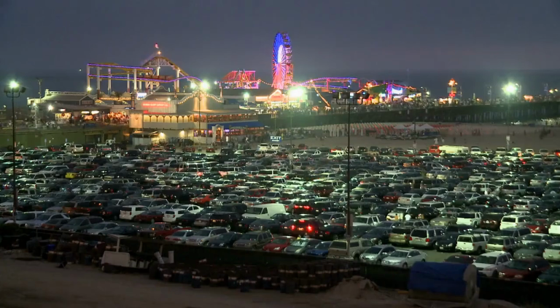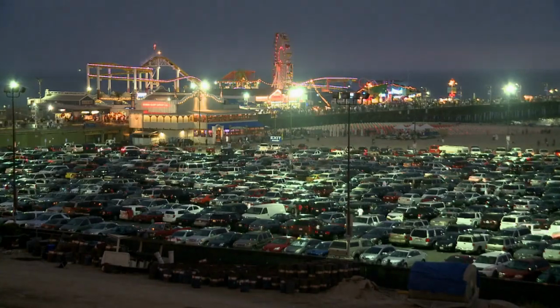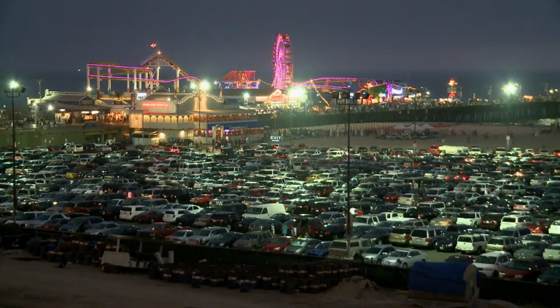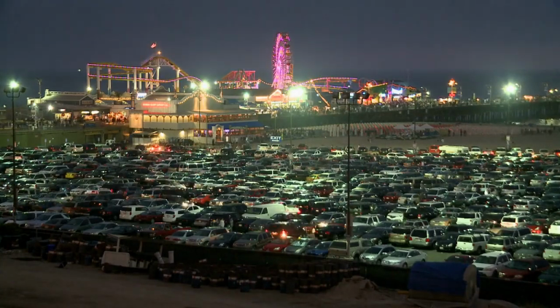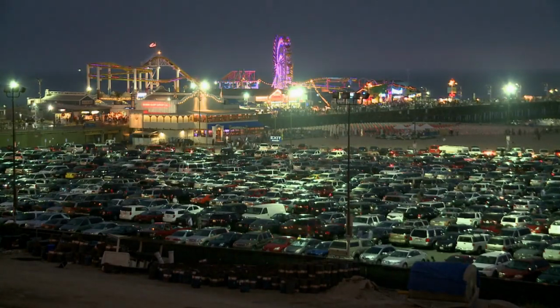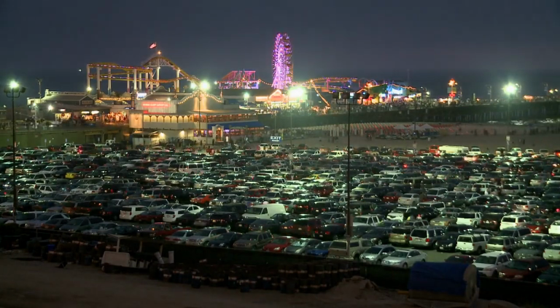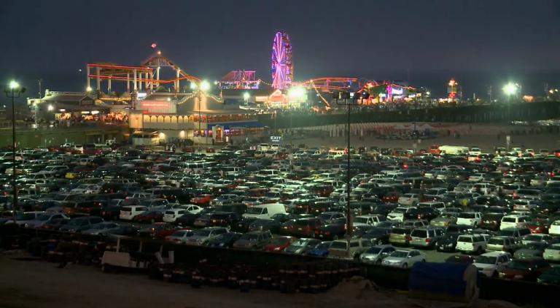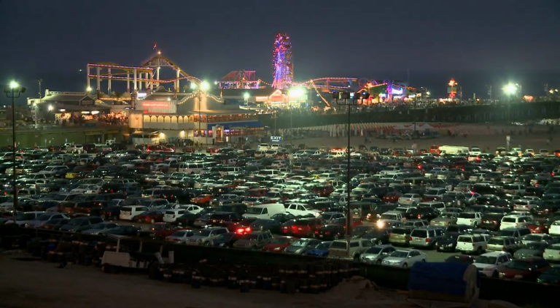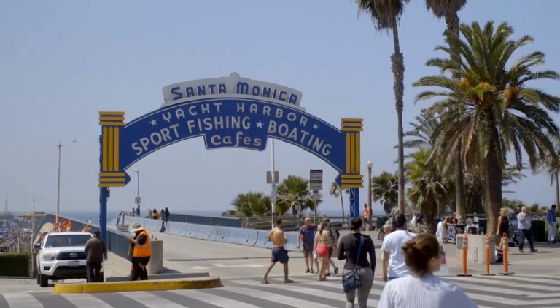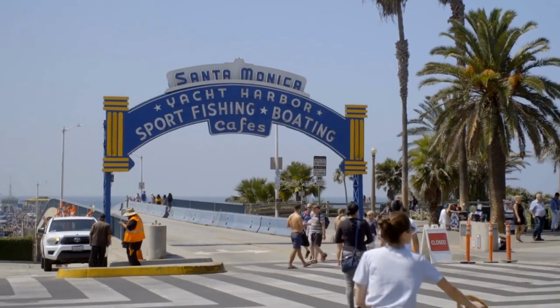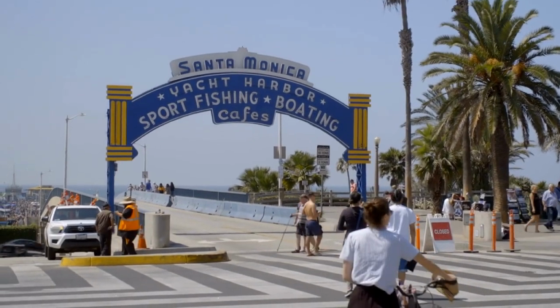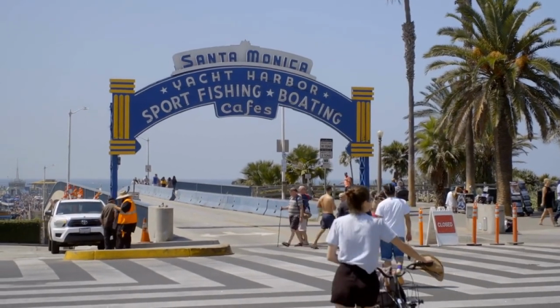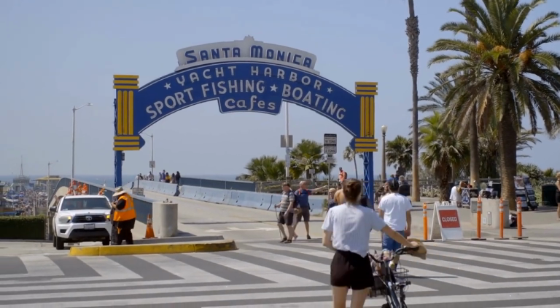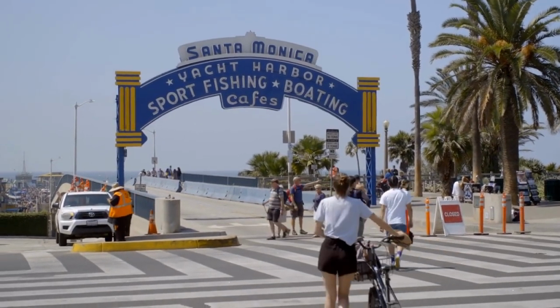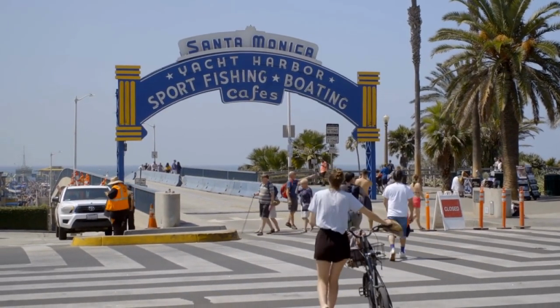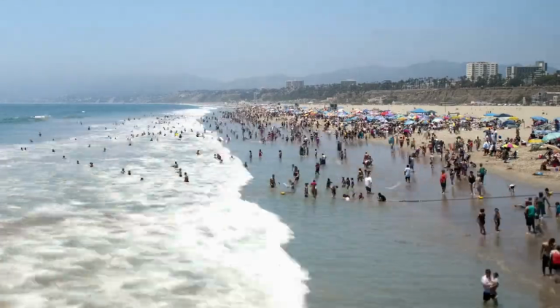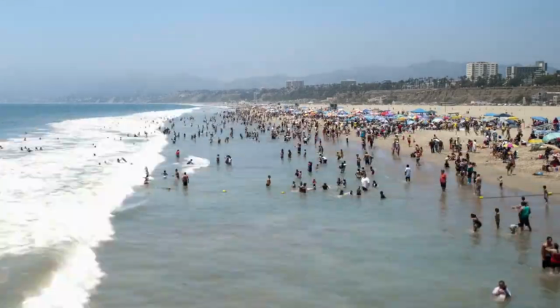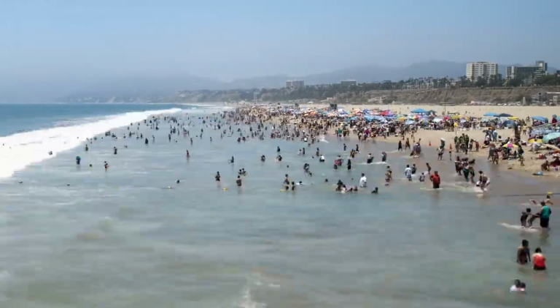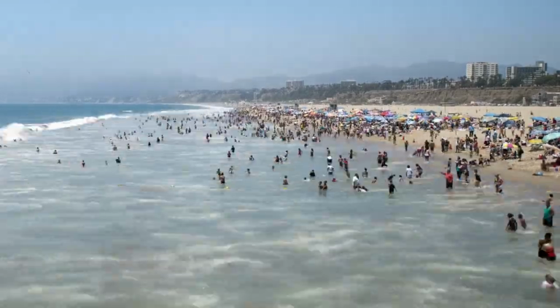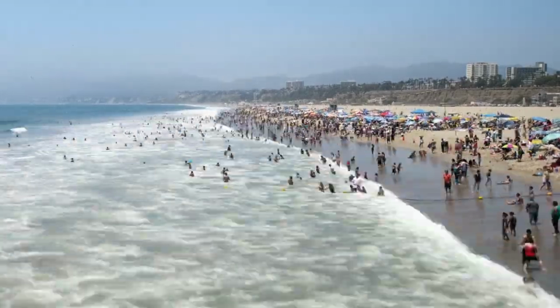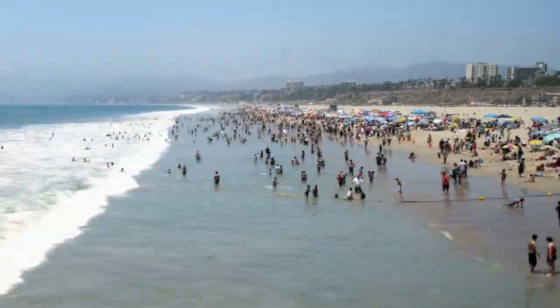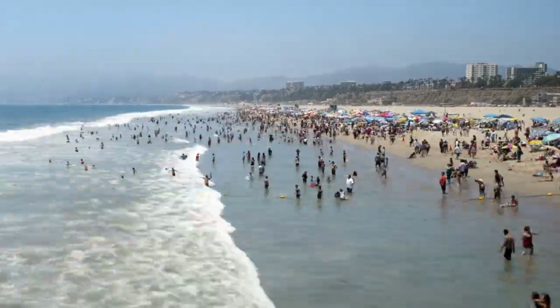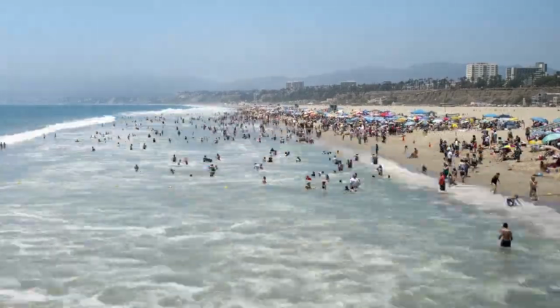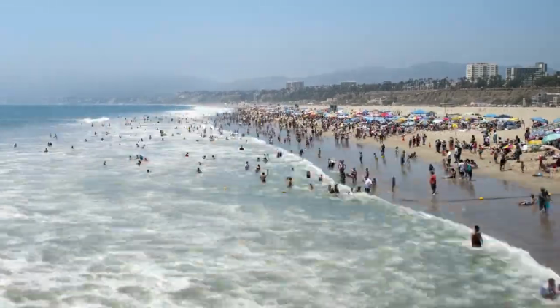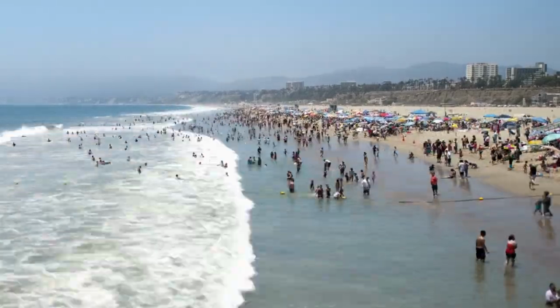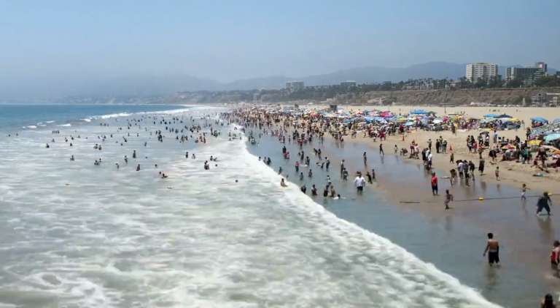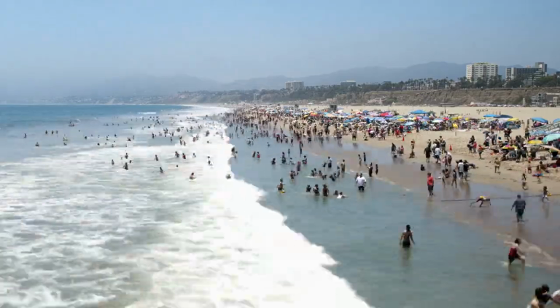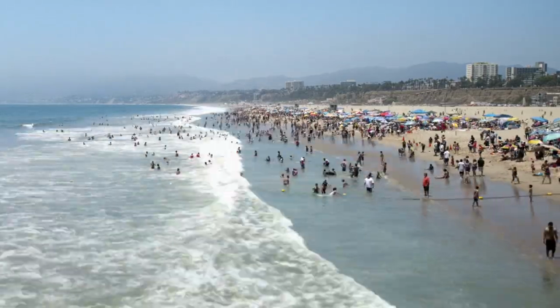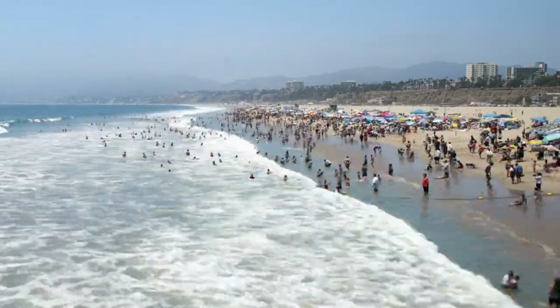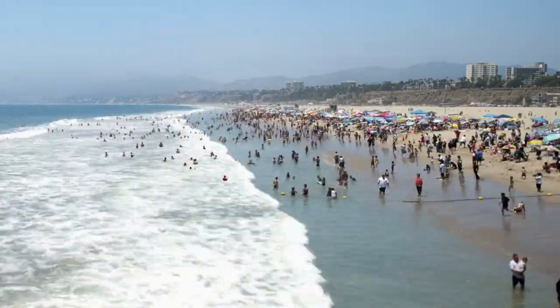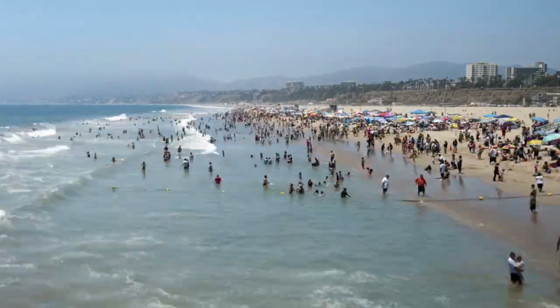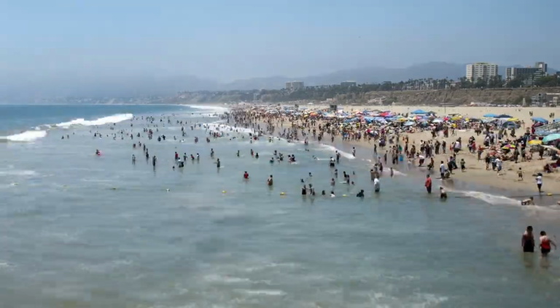But we're not here to complain about the 10 or PCH. Instead, we're here to help you fill that coveted, less-trafficked window between morning rush hour and happy hour with the very best things to do in Santa Monica, including its most essential attractions.